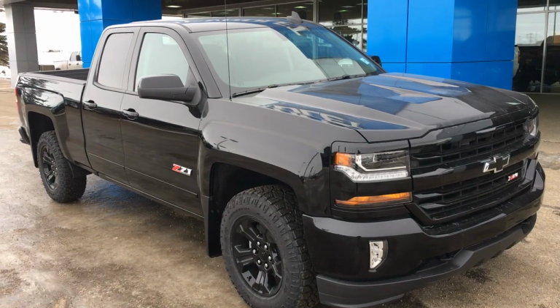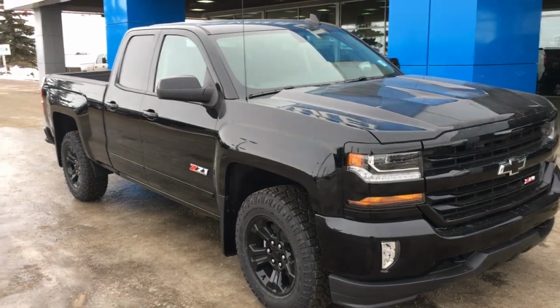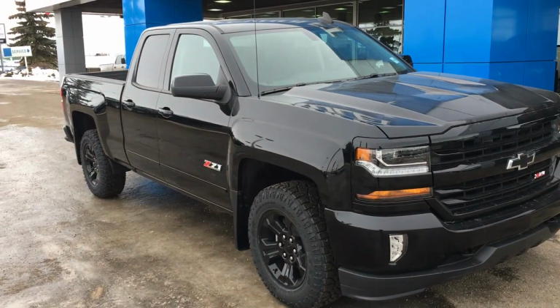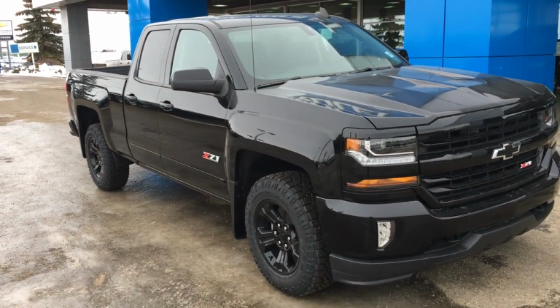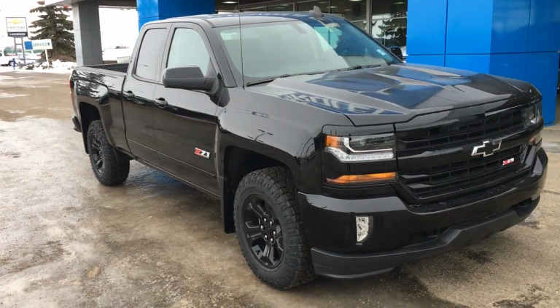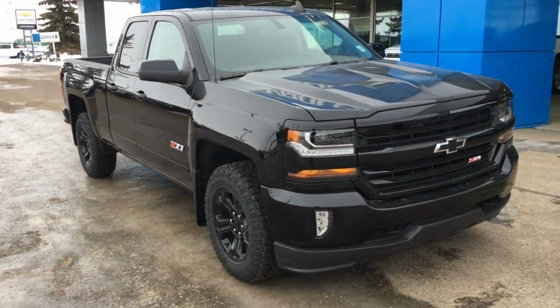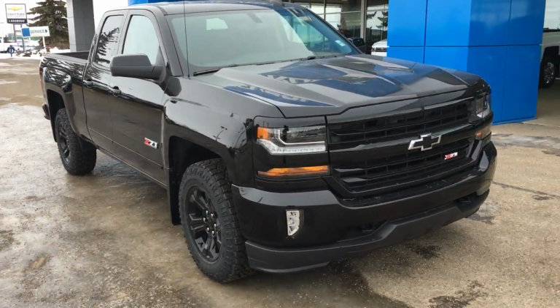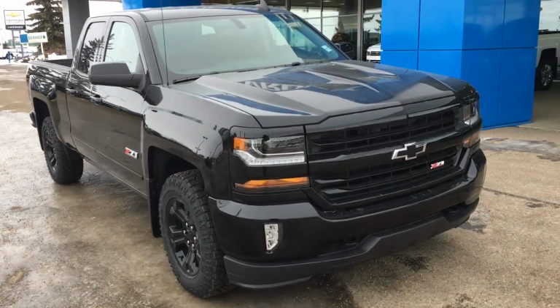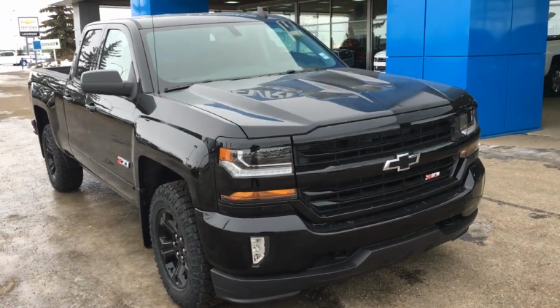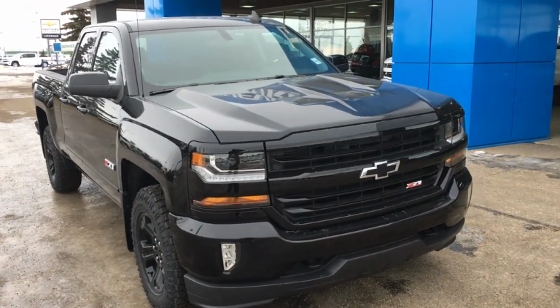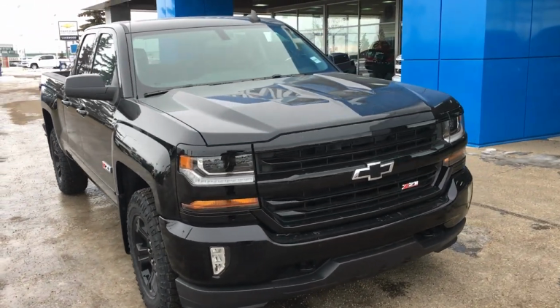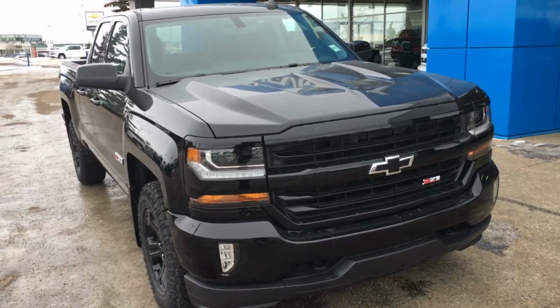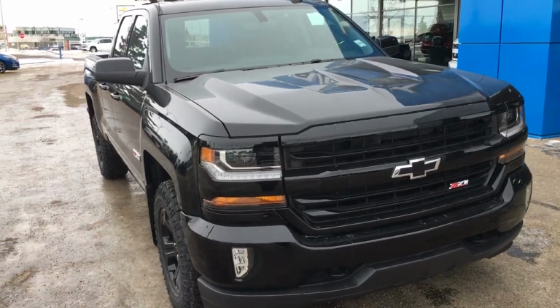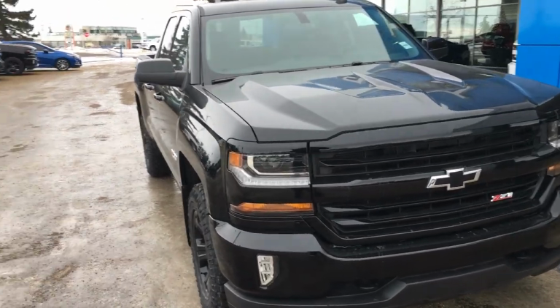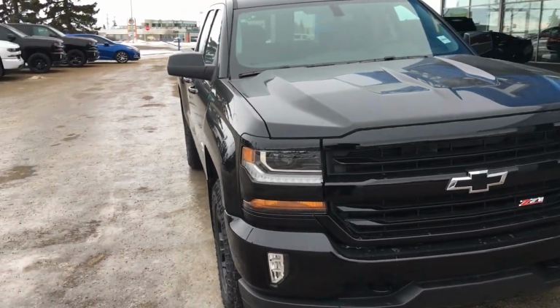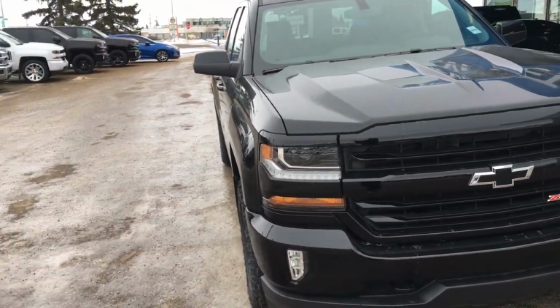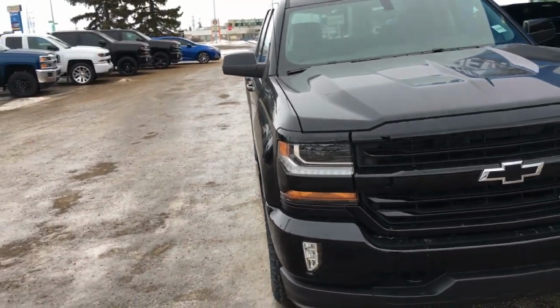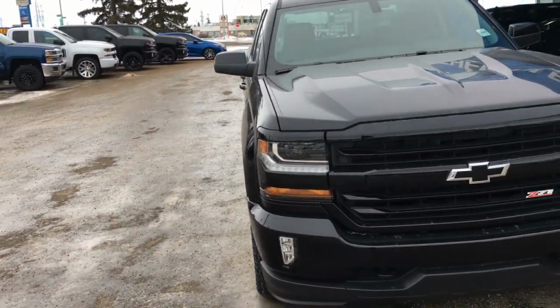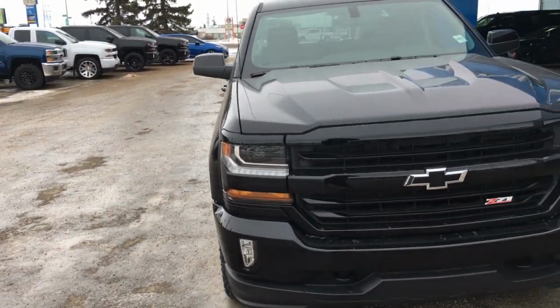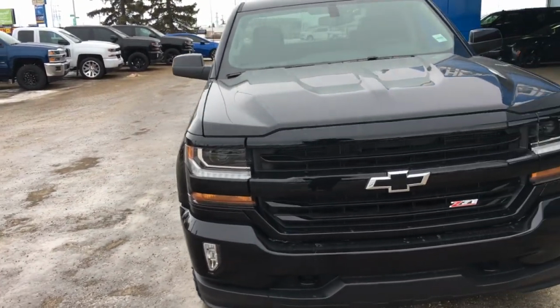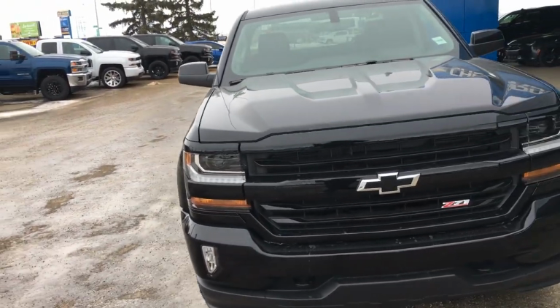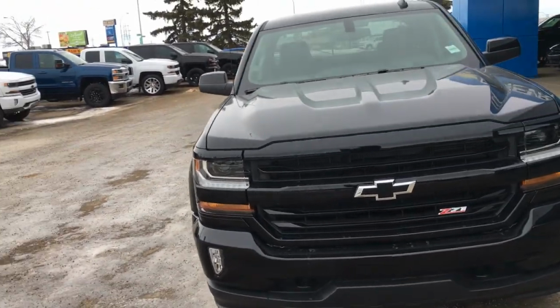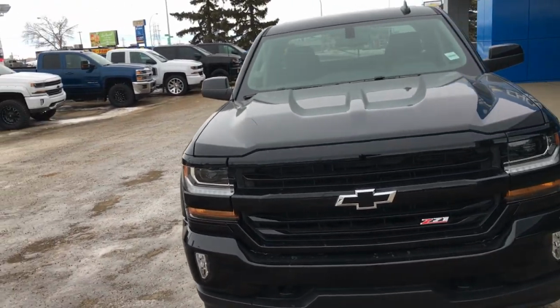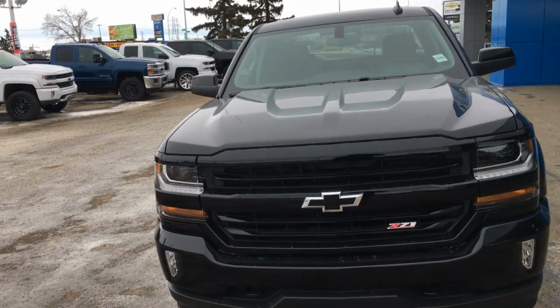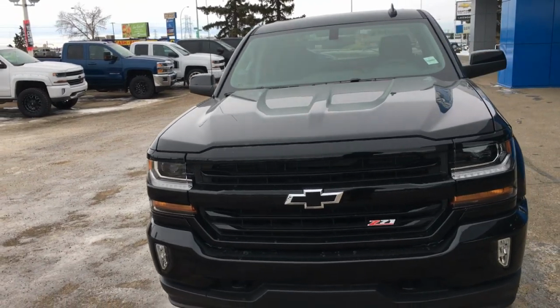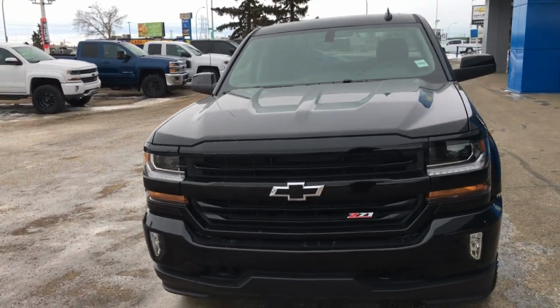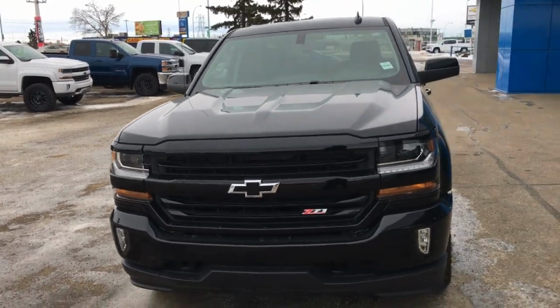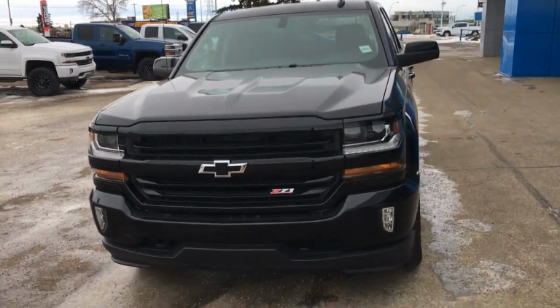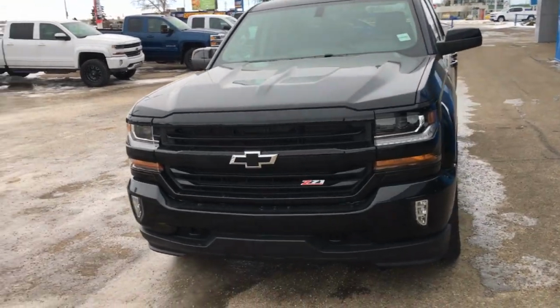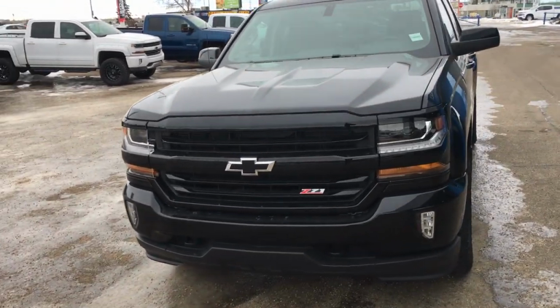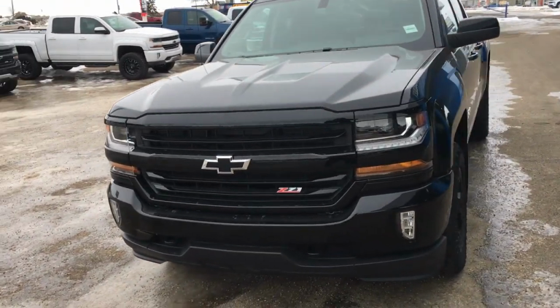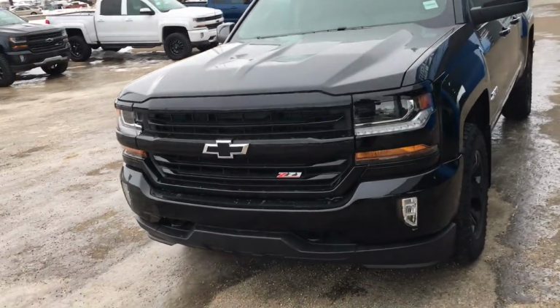Hello and welcome to Lakewood Chevrolet. My name is Brett and this is the 2019 Silverado LD 1500 Z71 LT four-wheel drive. Now that is a mouthful, but this is one heck of a truck.